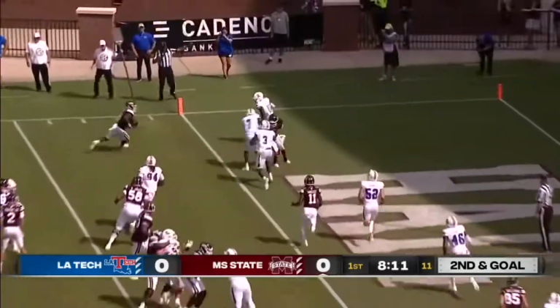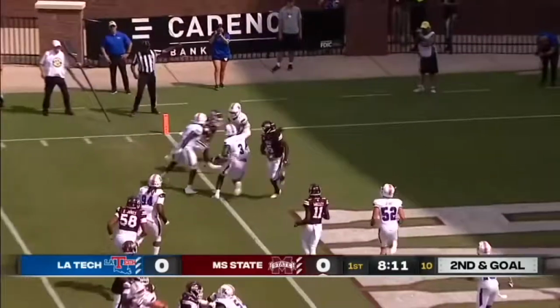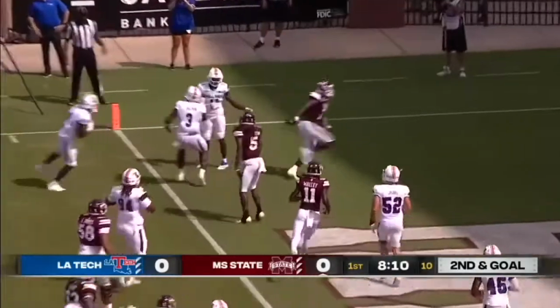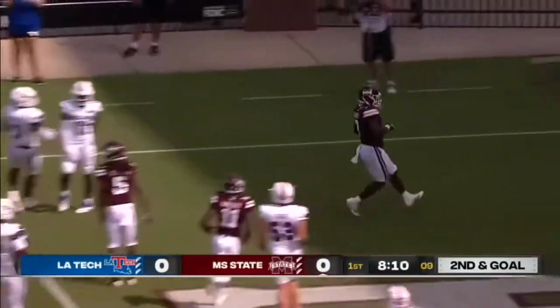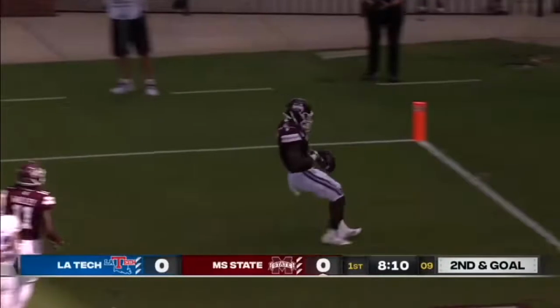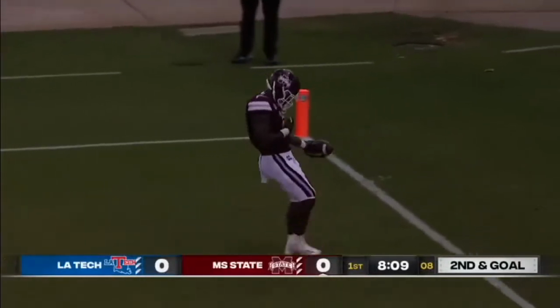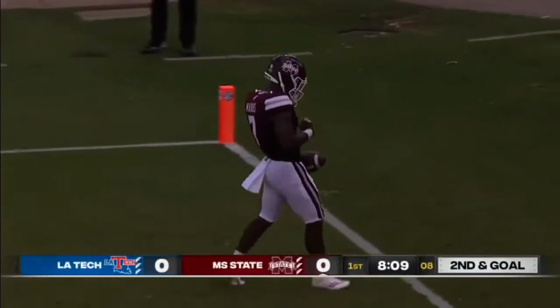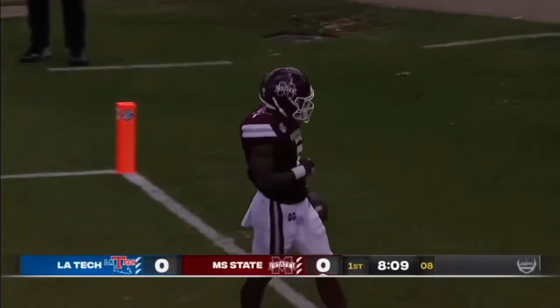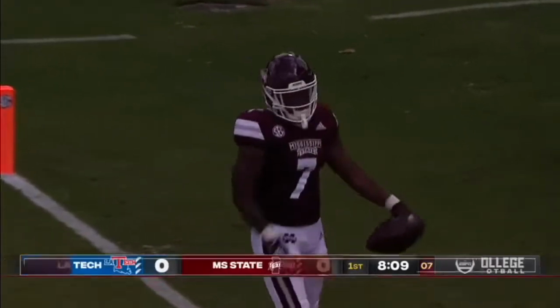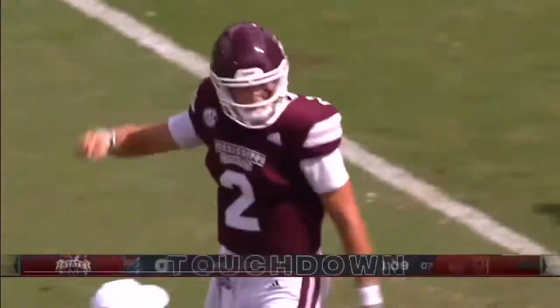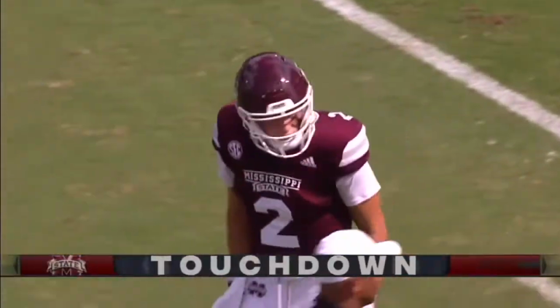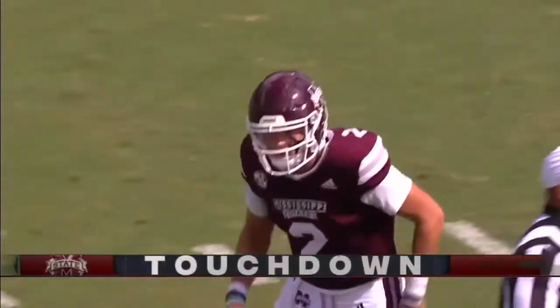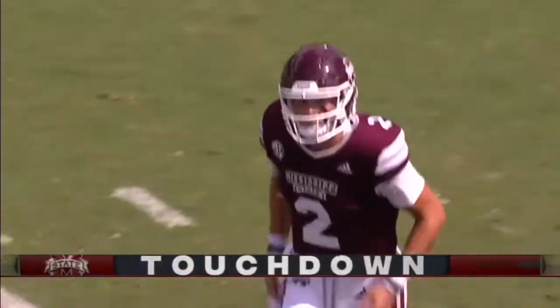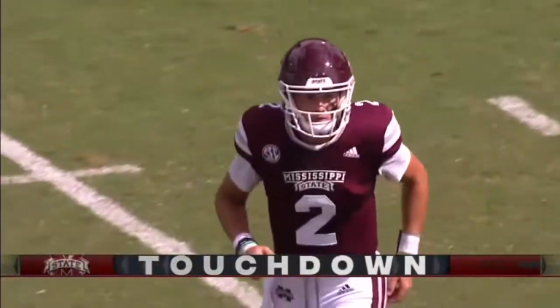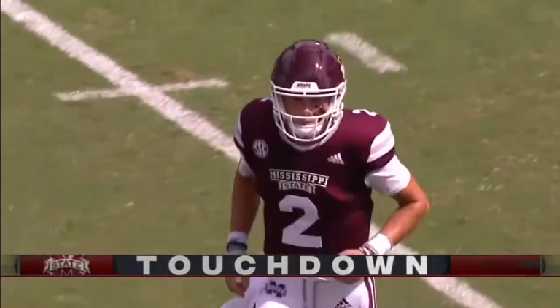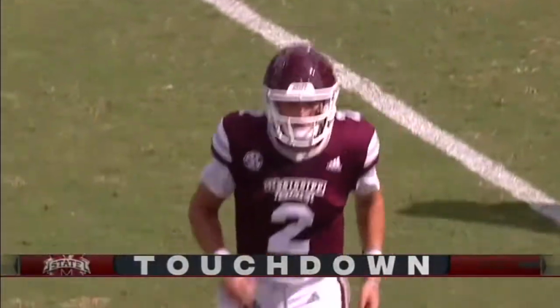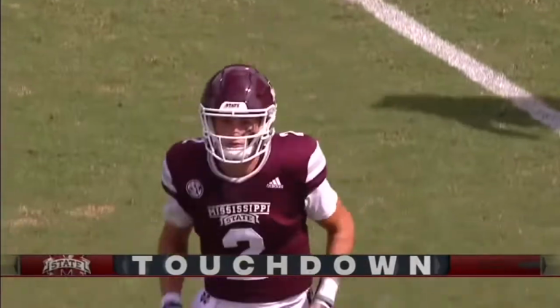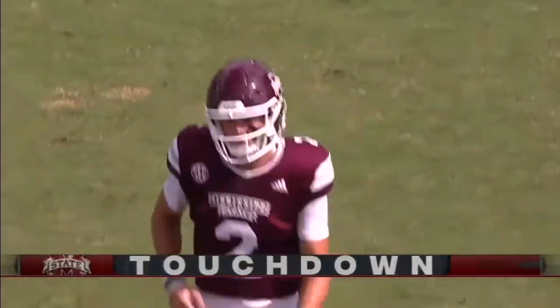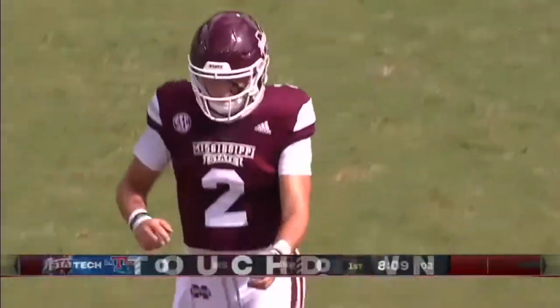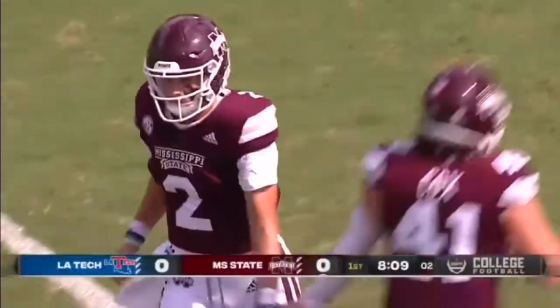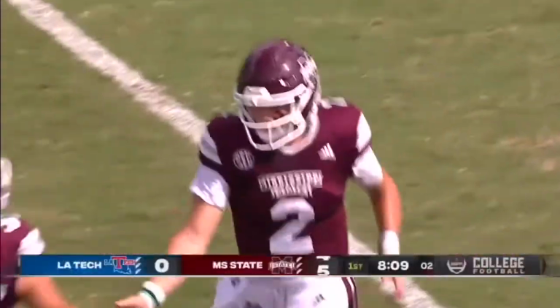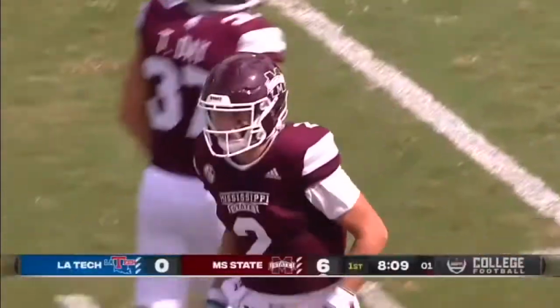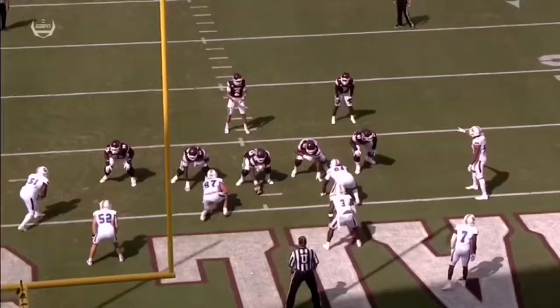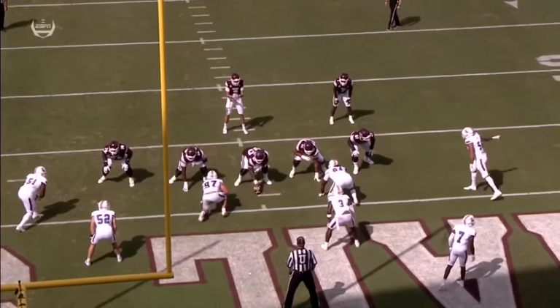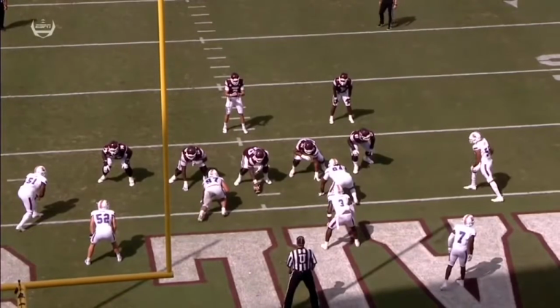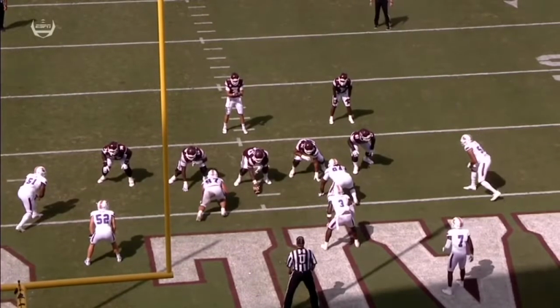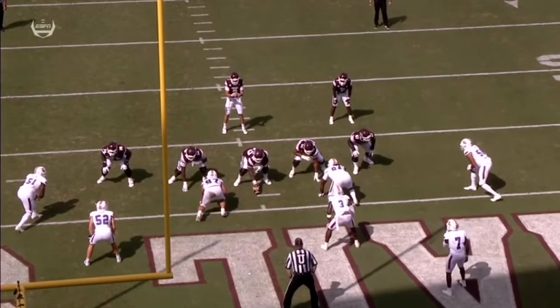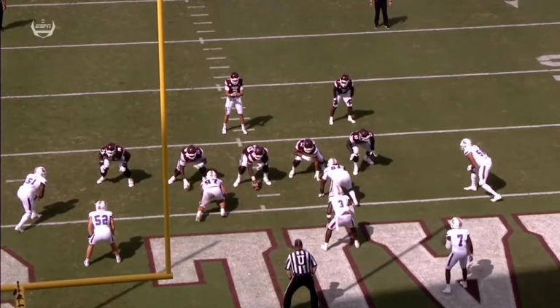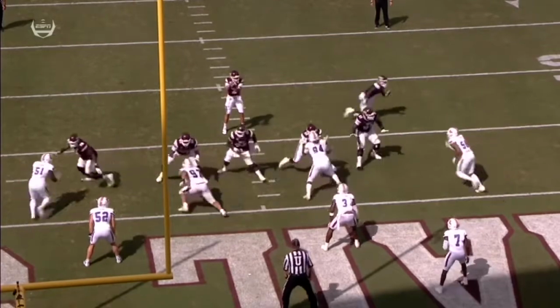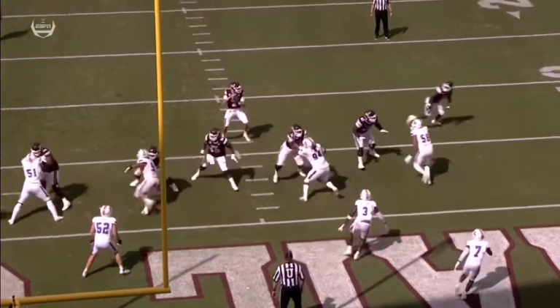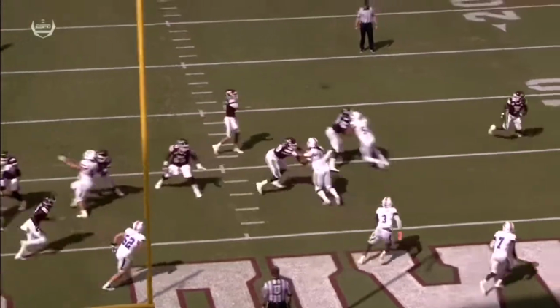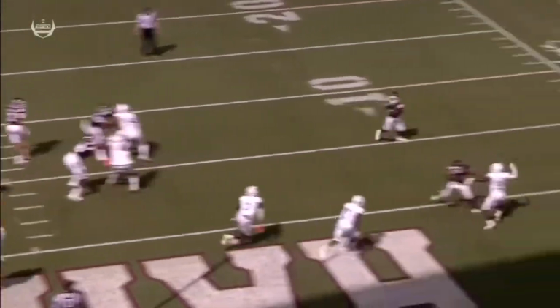Rodgers looks, fires — Mississippi State scores their first touchdown of the season! The first series didn't go the way they wanted, but the second one sure did to get the lead.